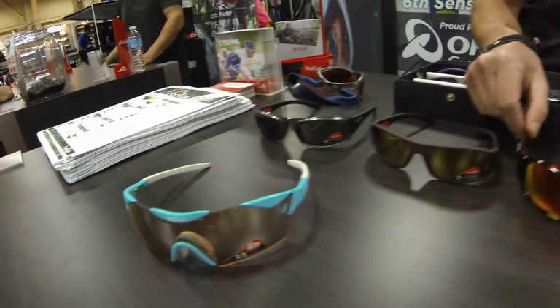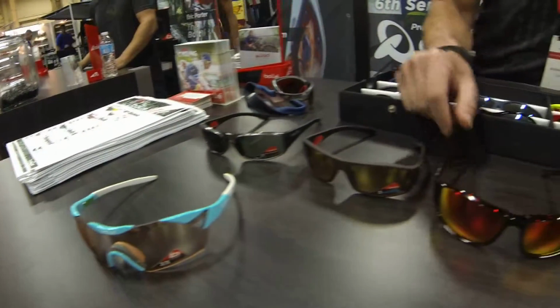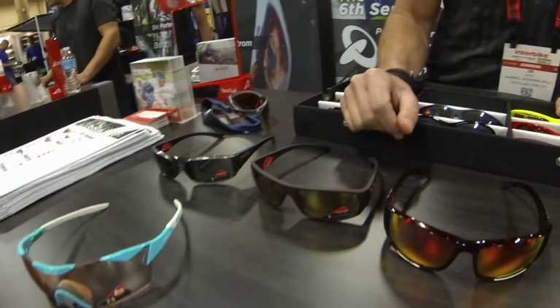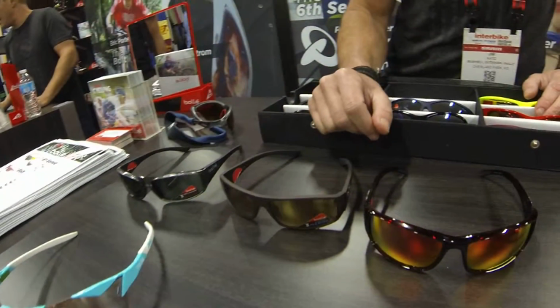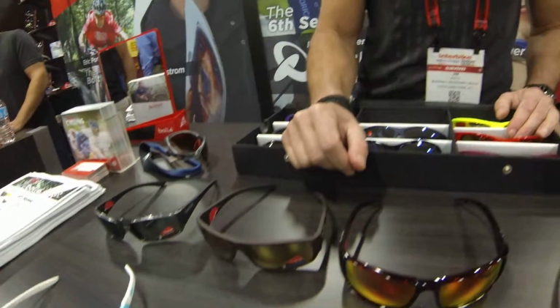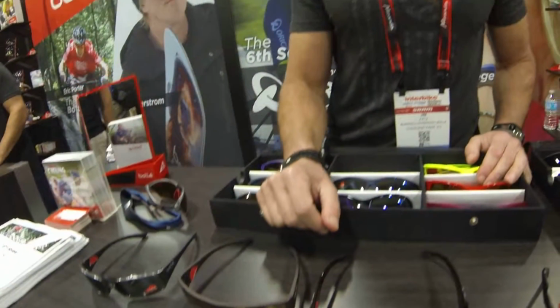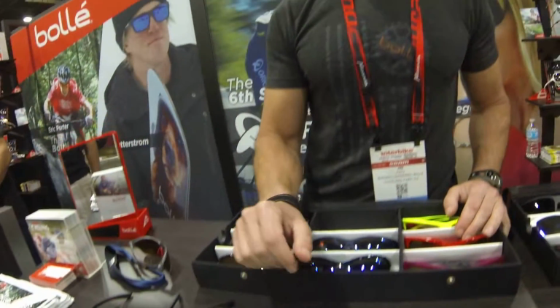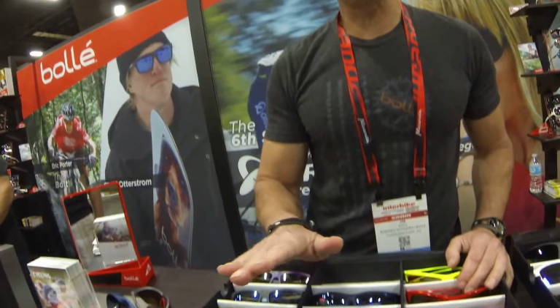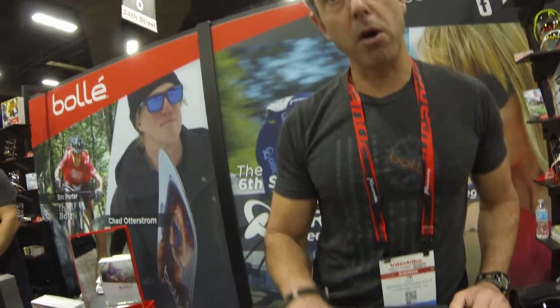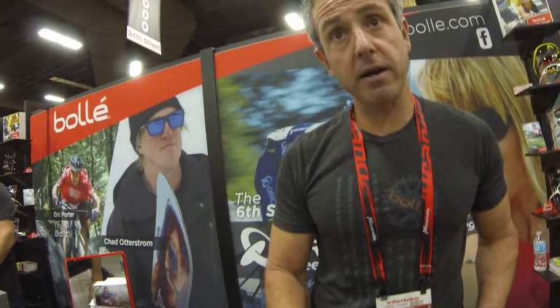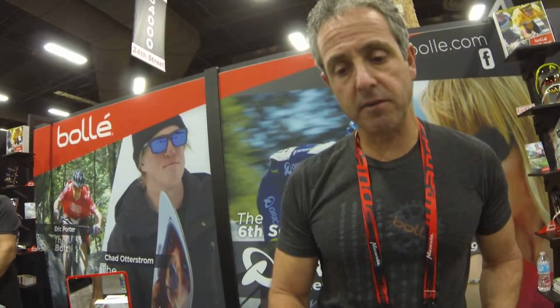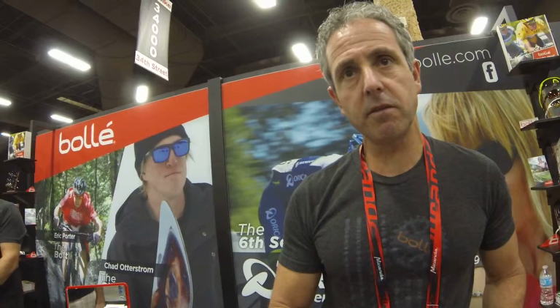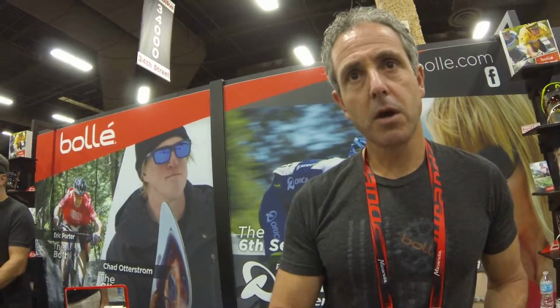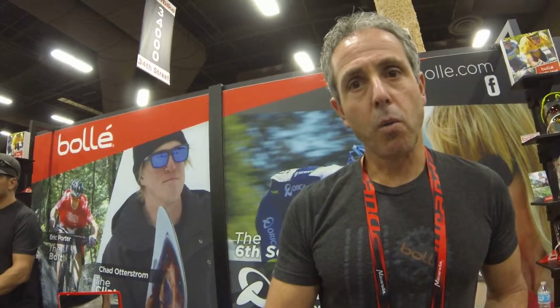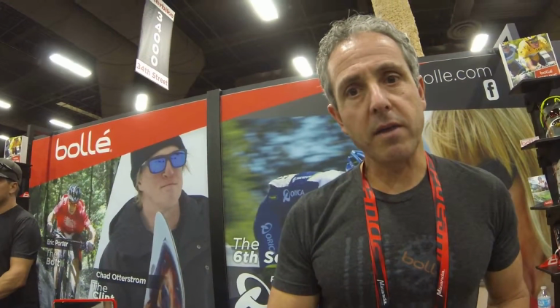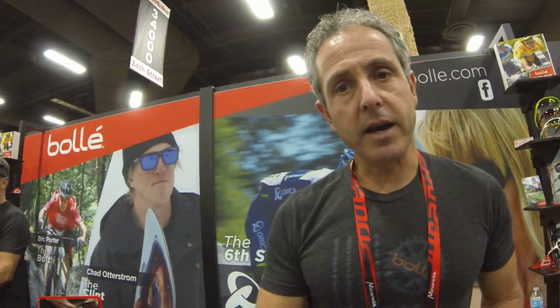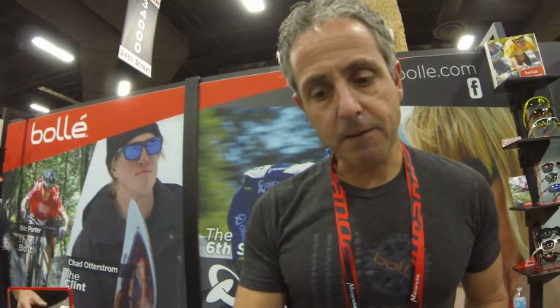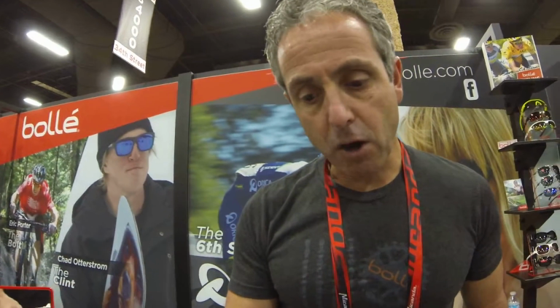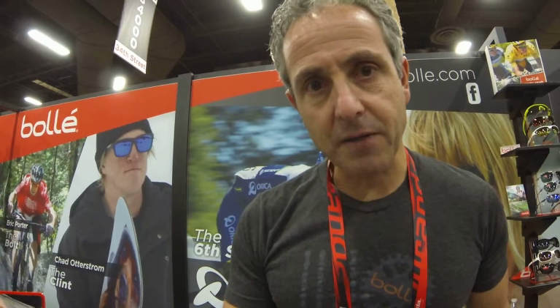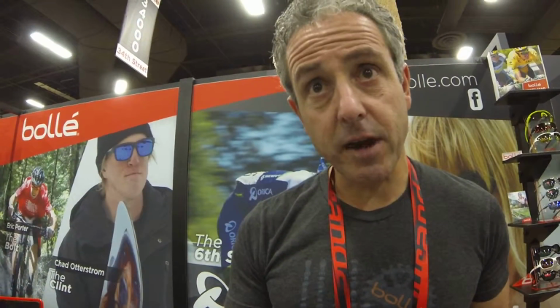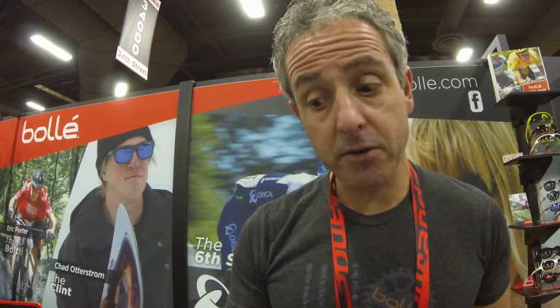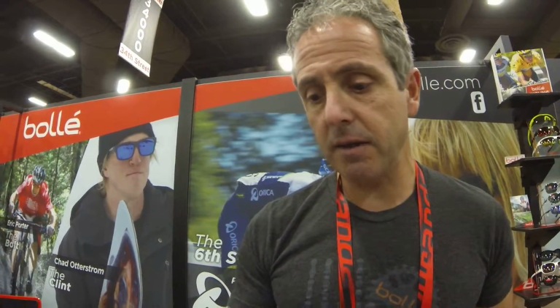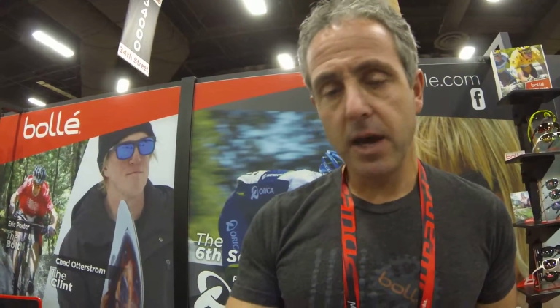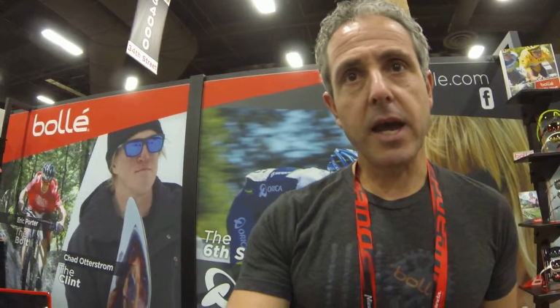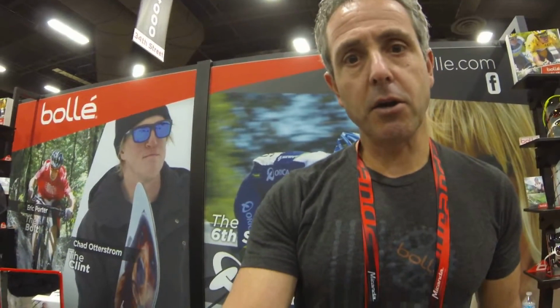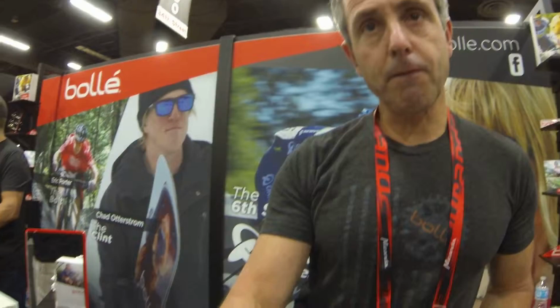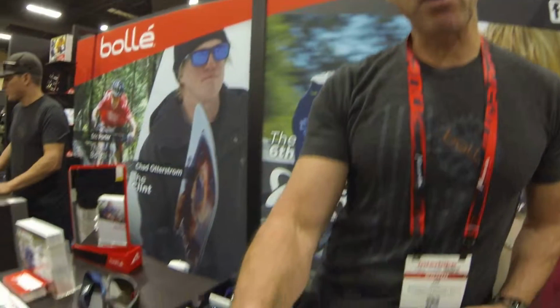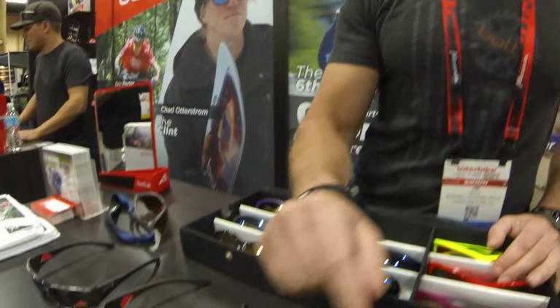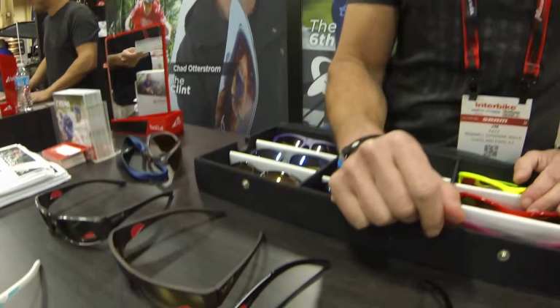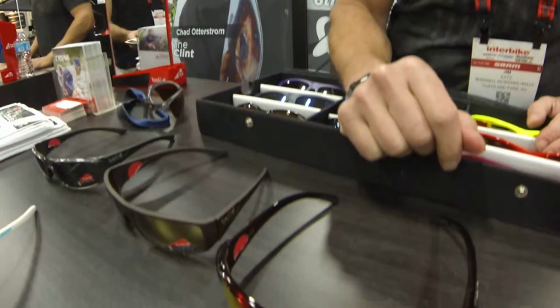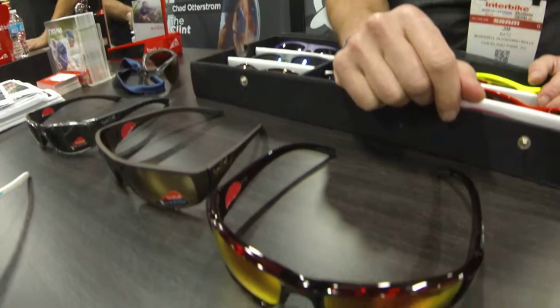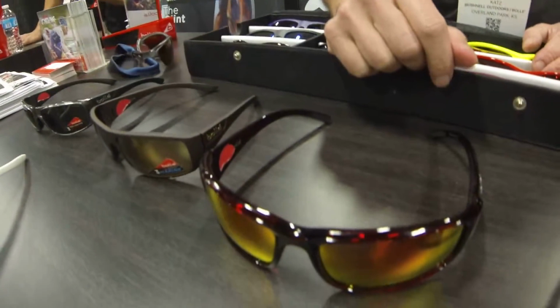Our new sport lifestyle collection features polarized lenses with an anti-fog coating on the interior of the lens and an oleophobic coating on the exterior of the lens.